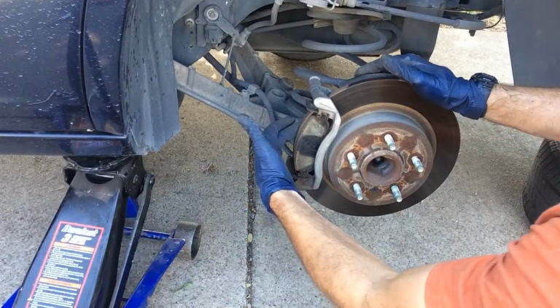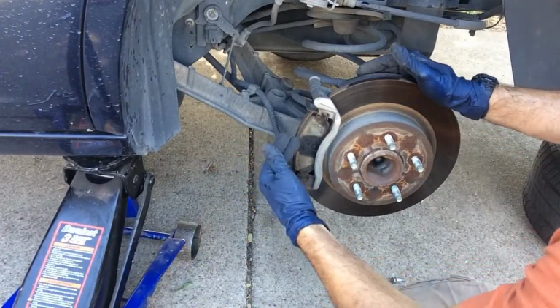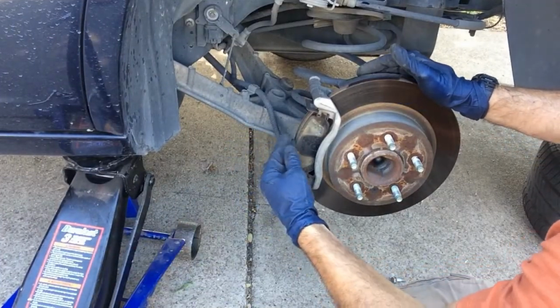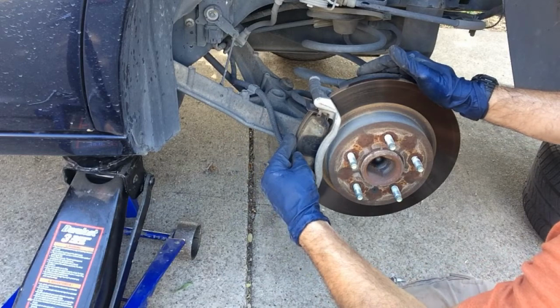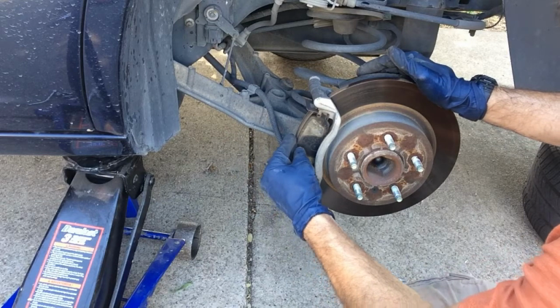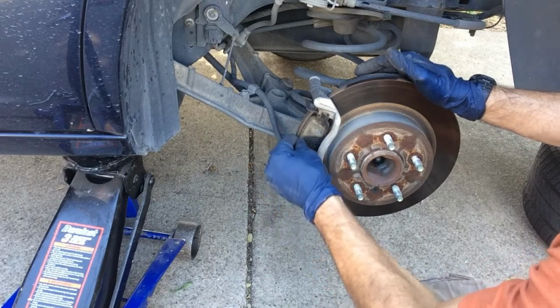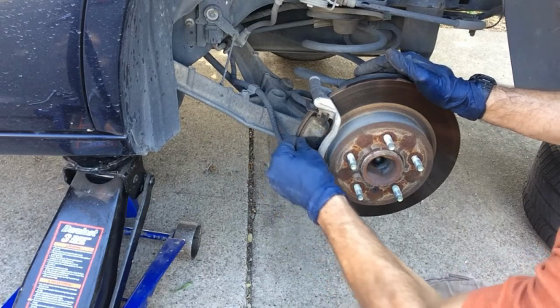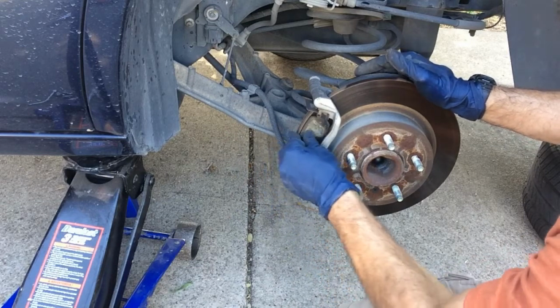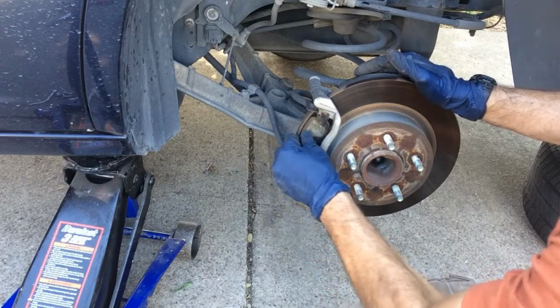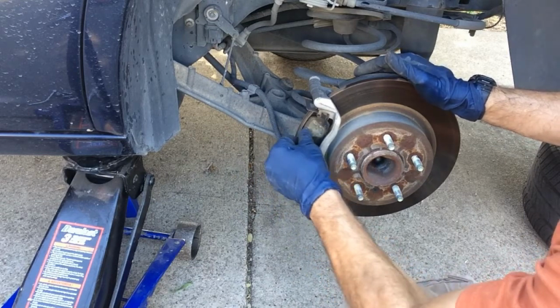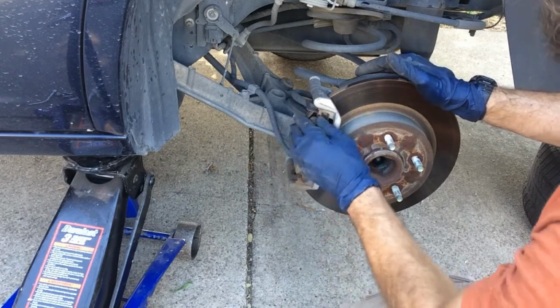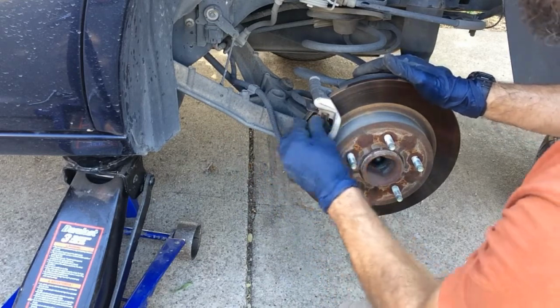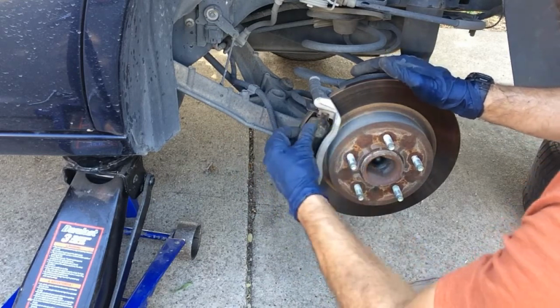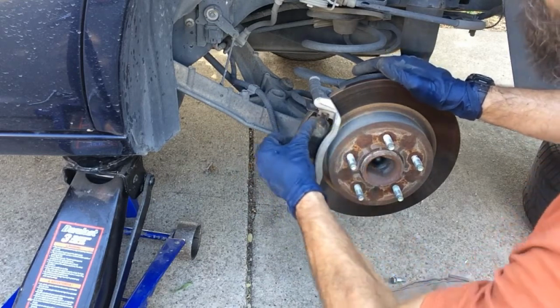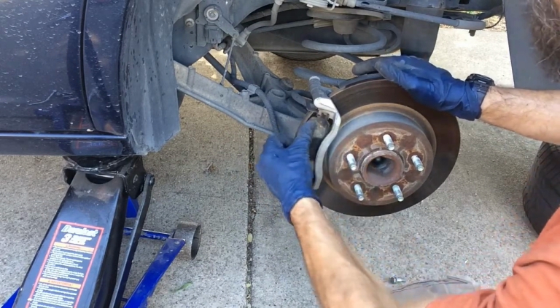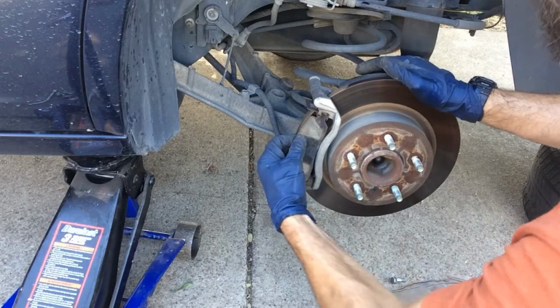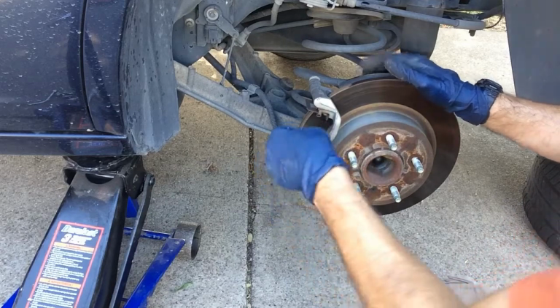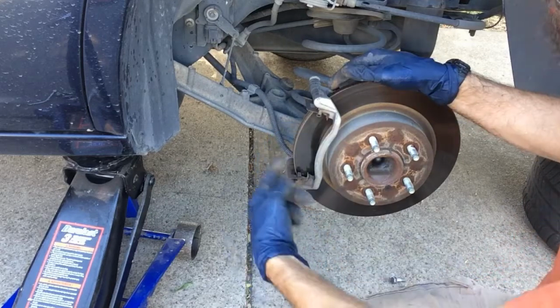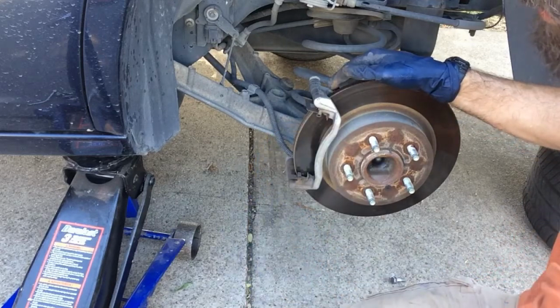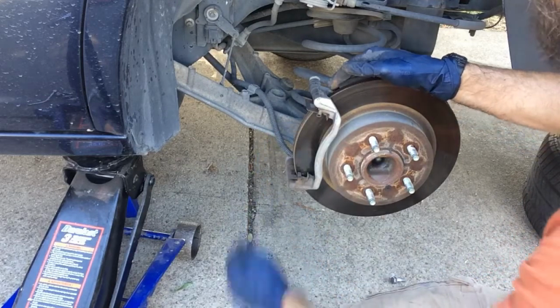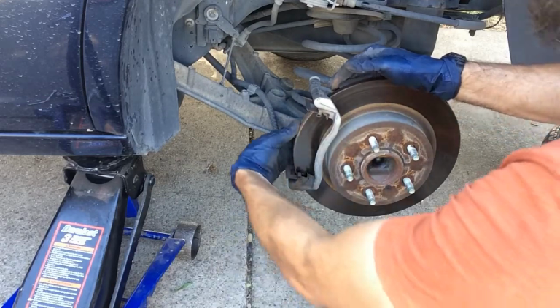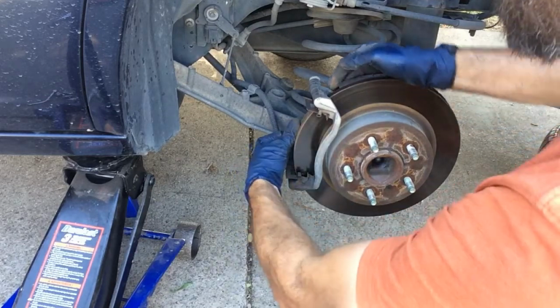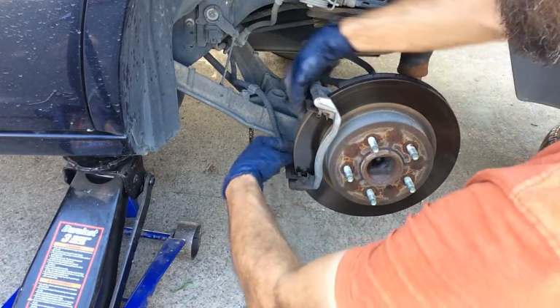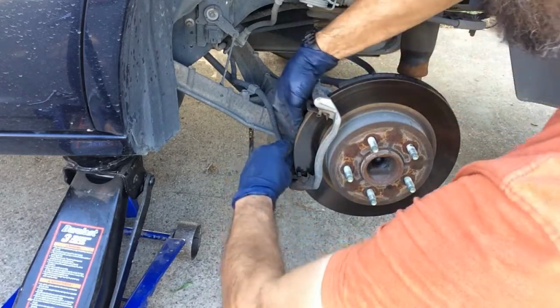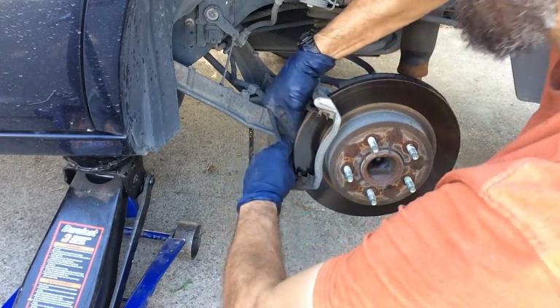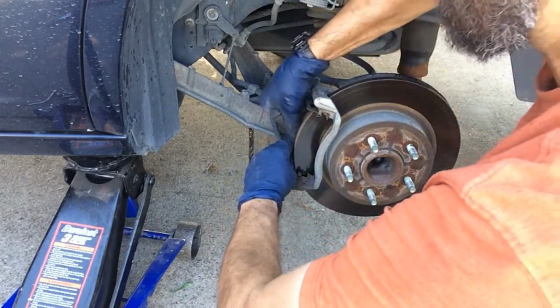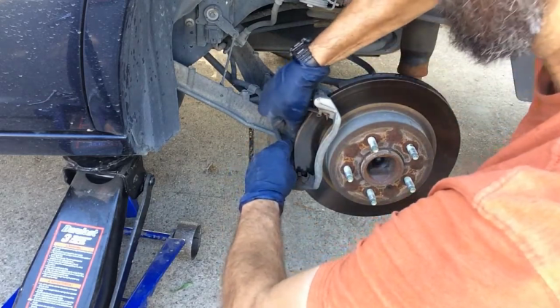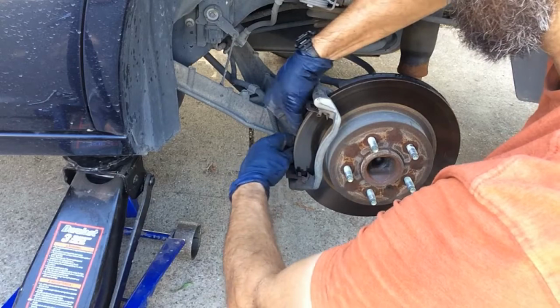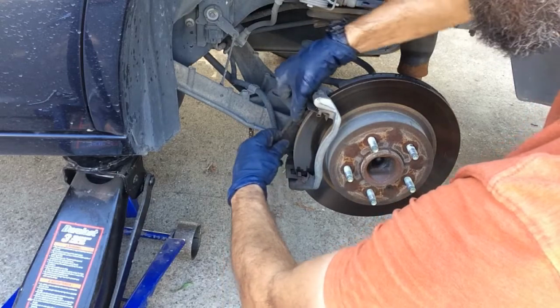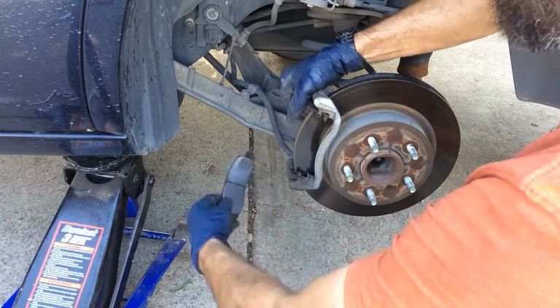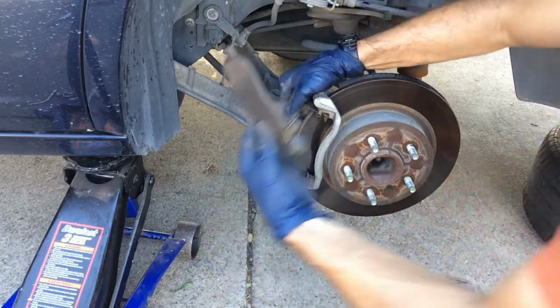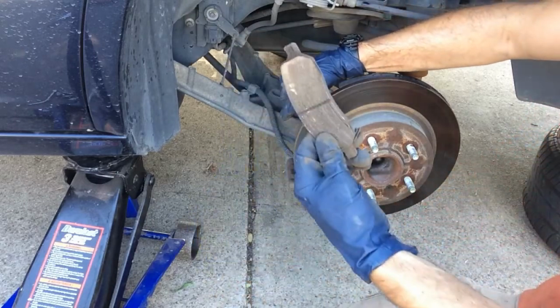Inner and outer brake pads — all you do is give it a little jiggle and they come right off. Now we're going to remove the inner brake pad the same way — jiggle it, there it is.